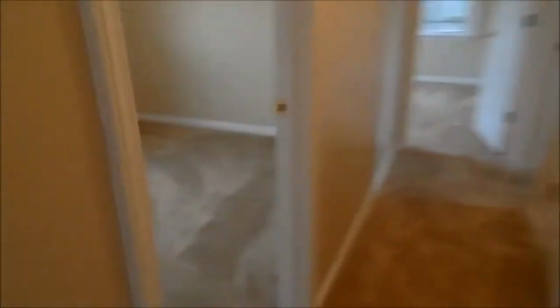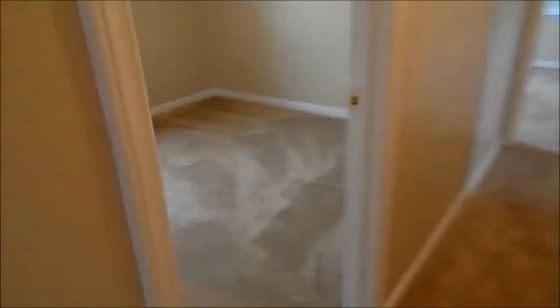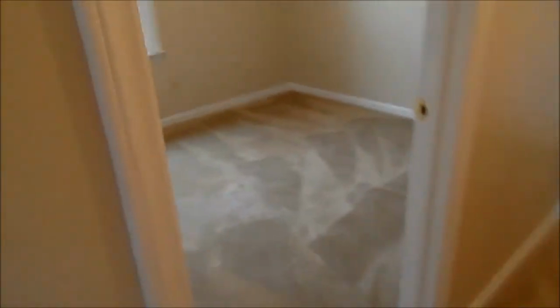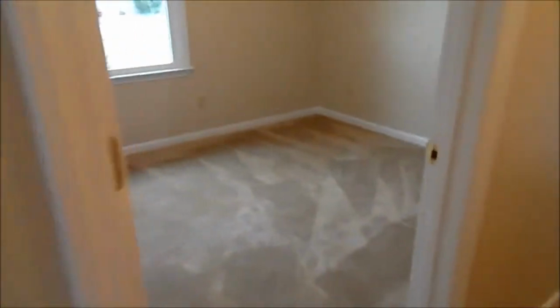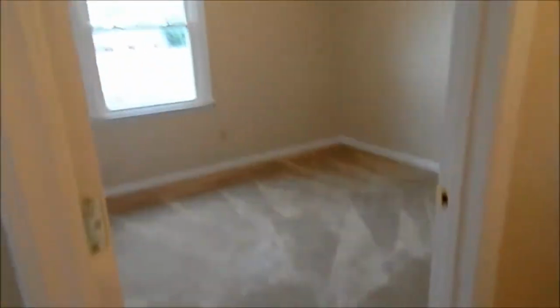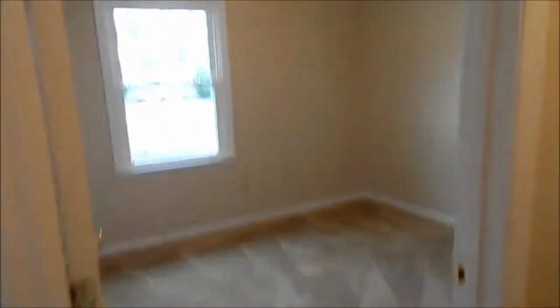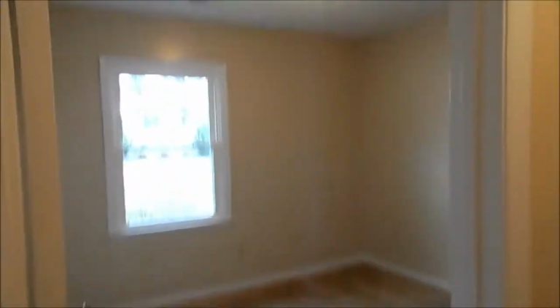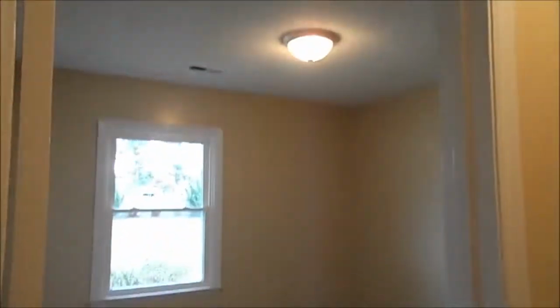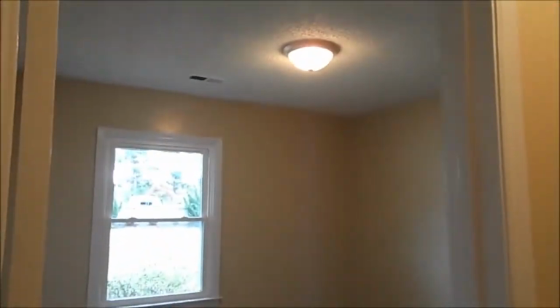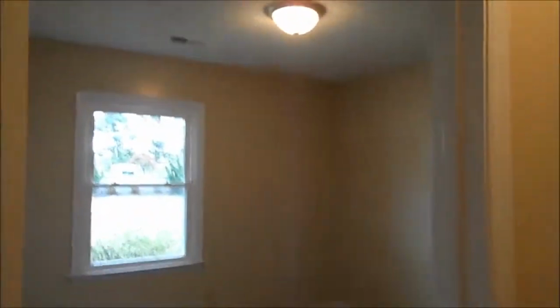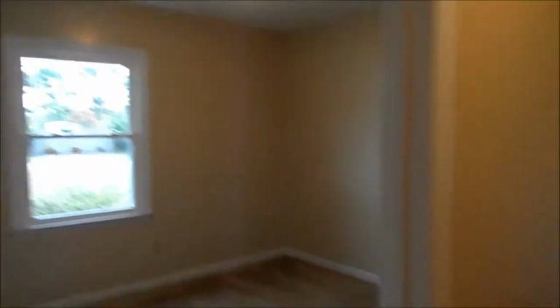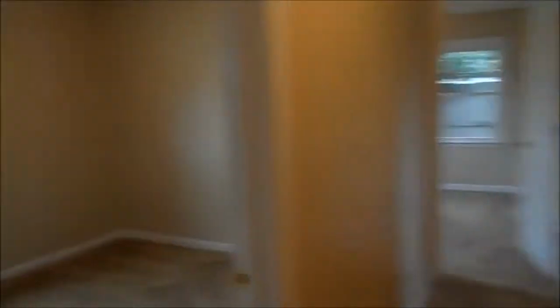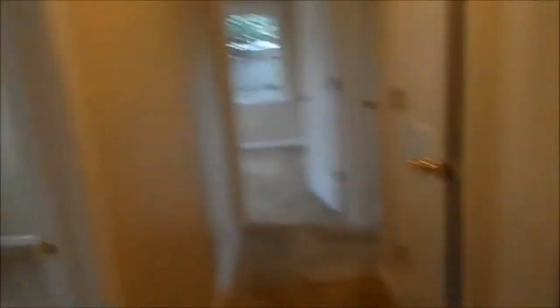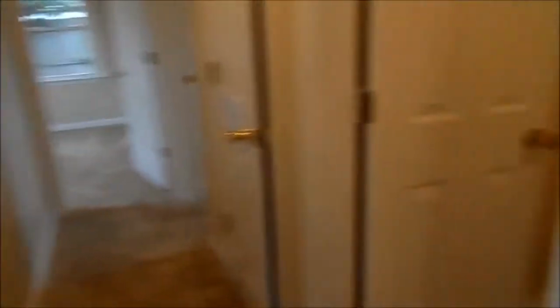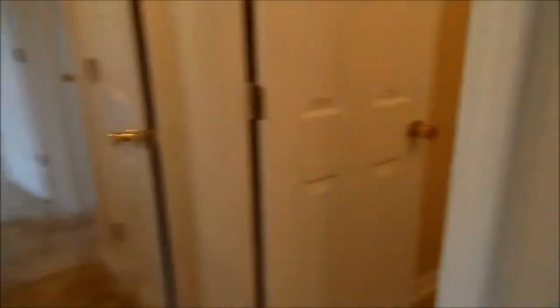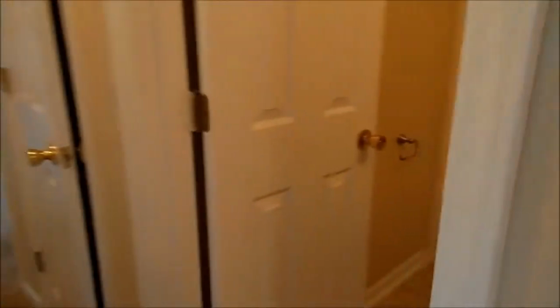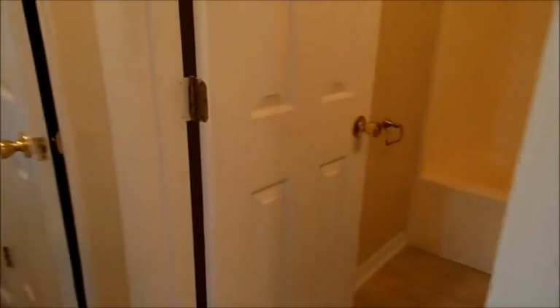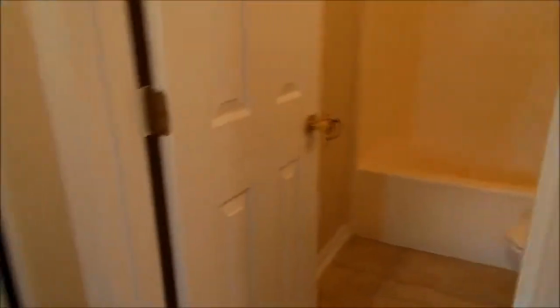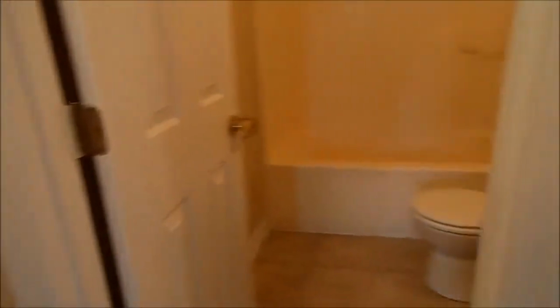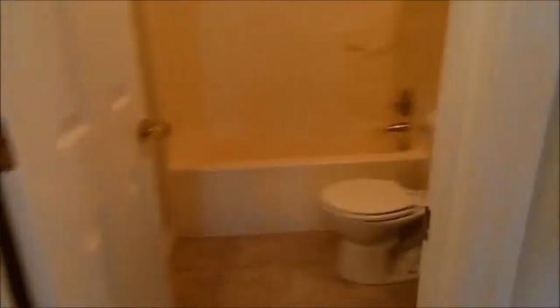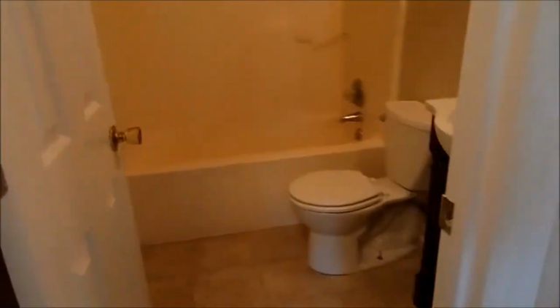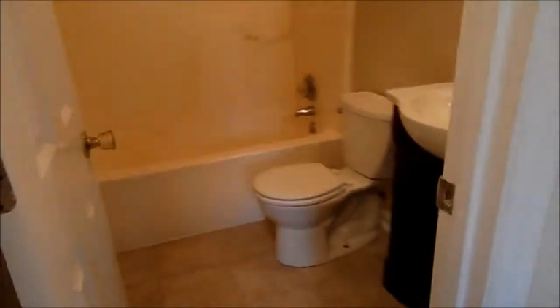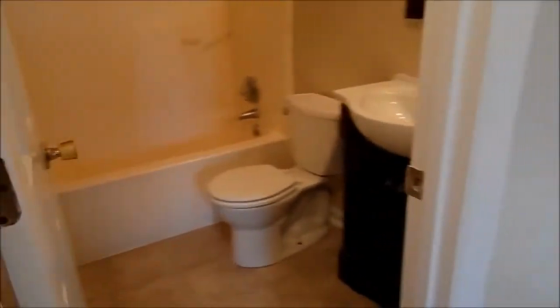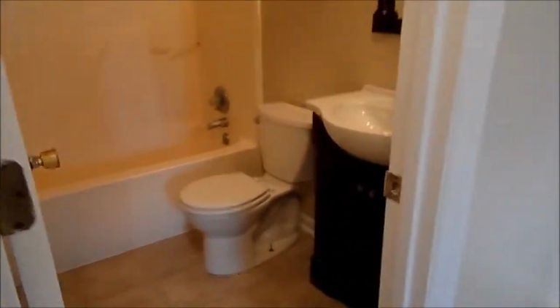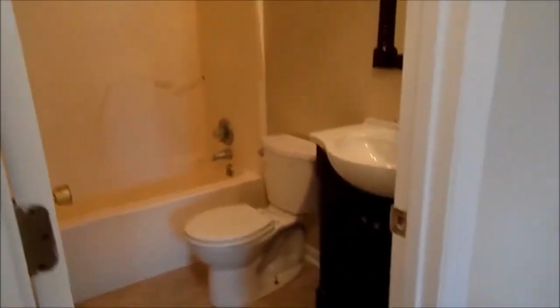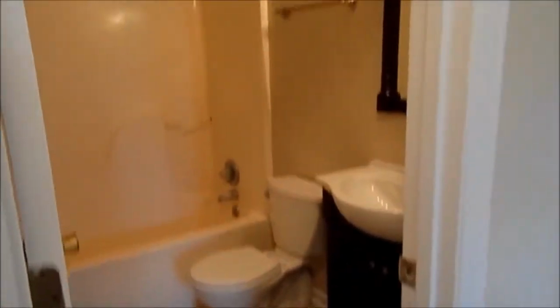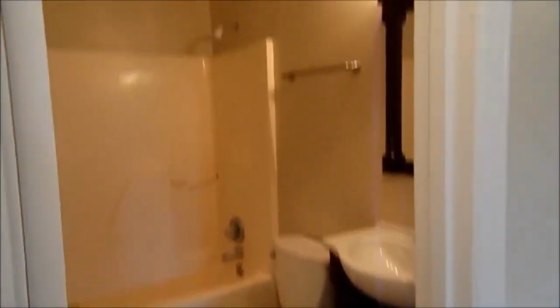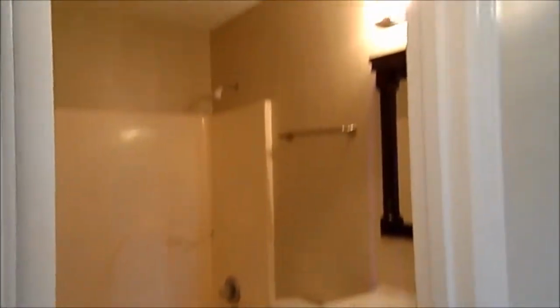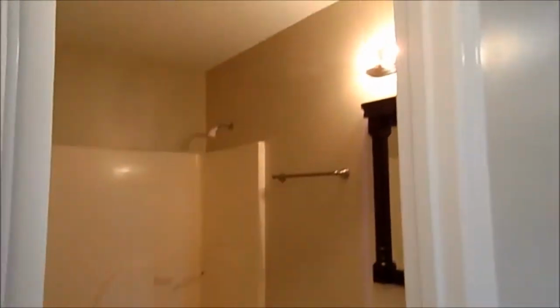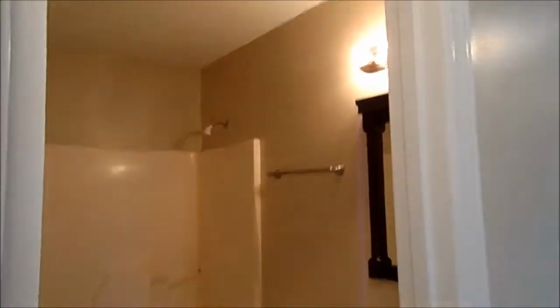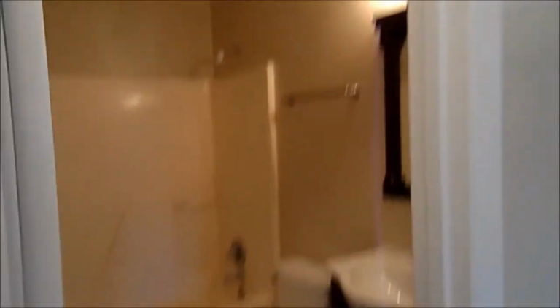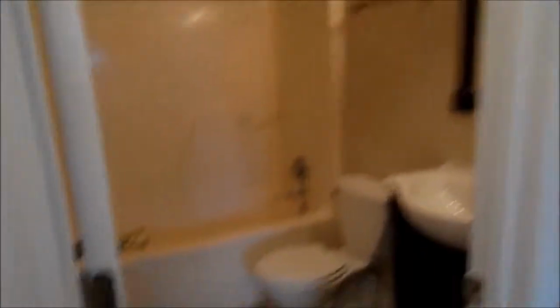Over here to the left, you've got your first bedroom. Over here to the right, you've got your hall bathroom with a brand new vanity.